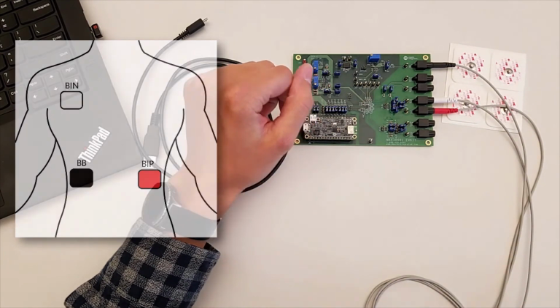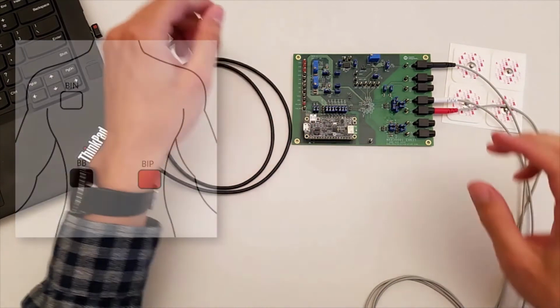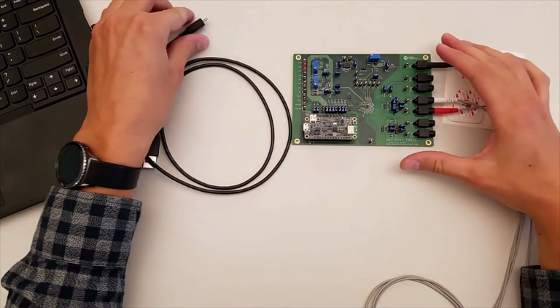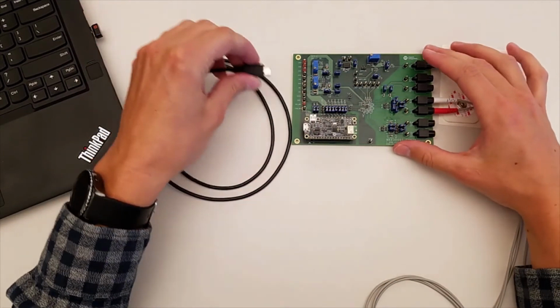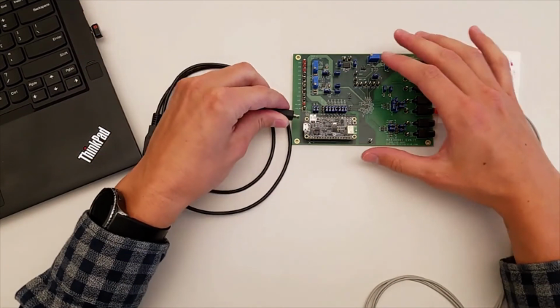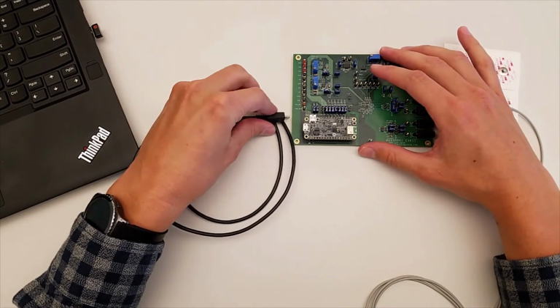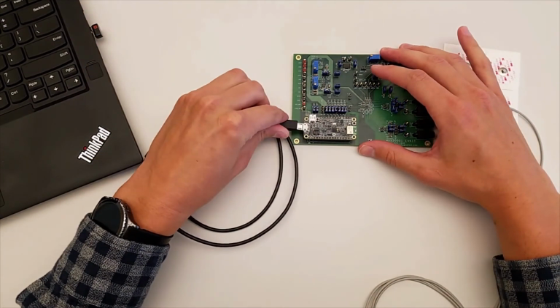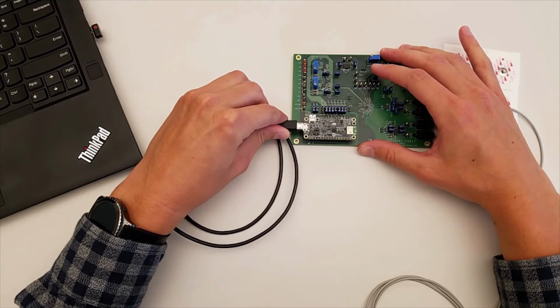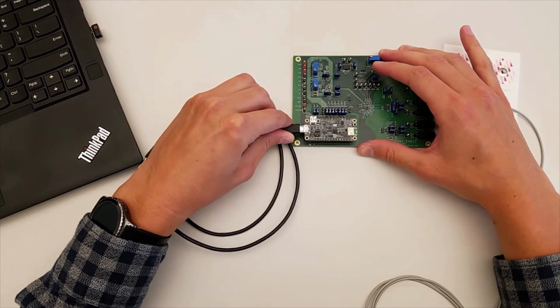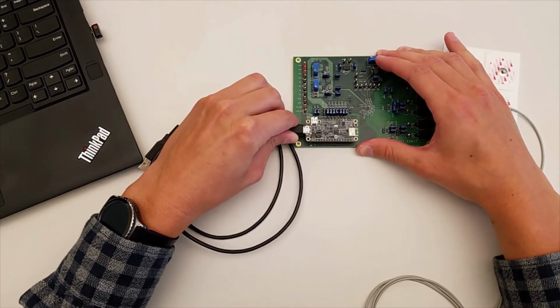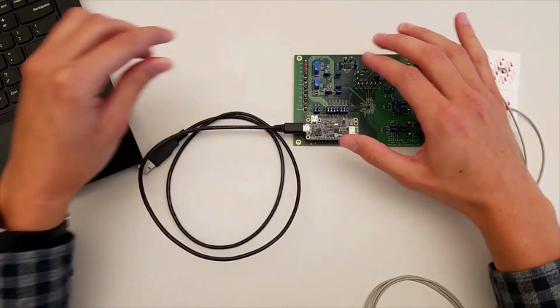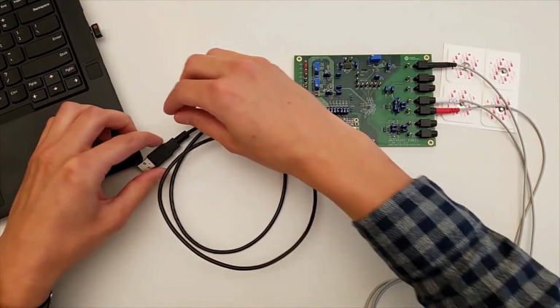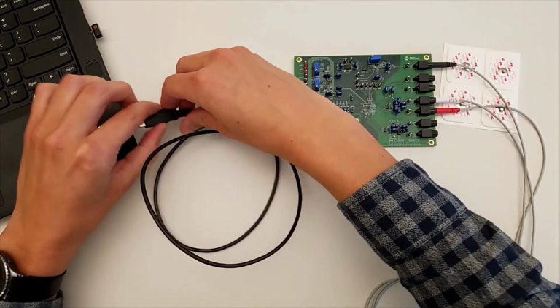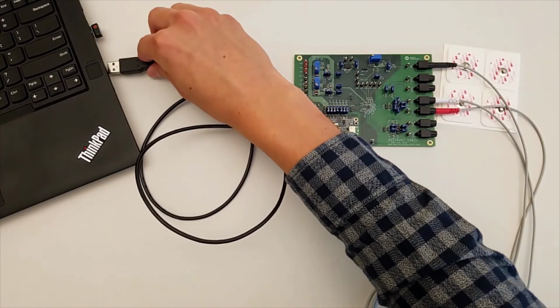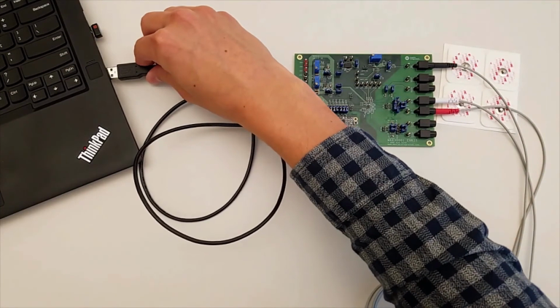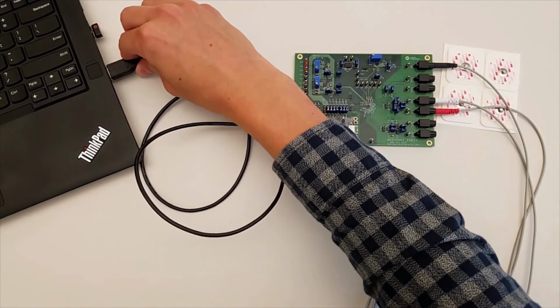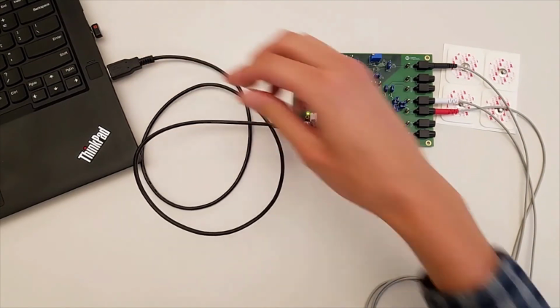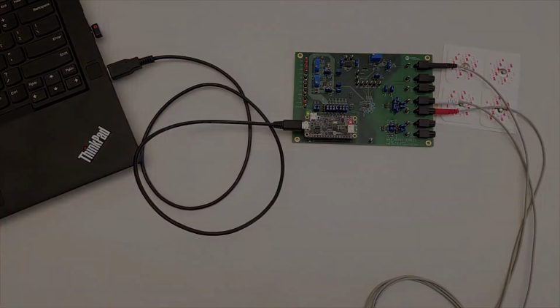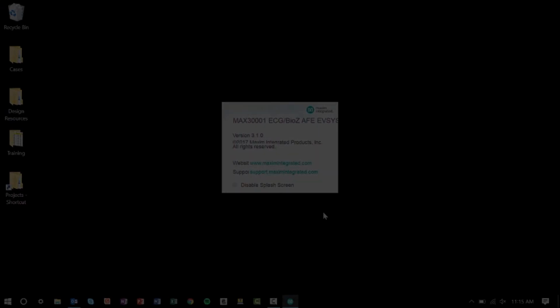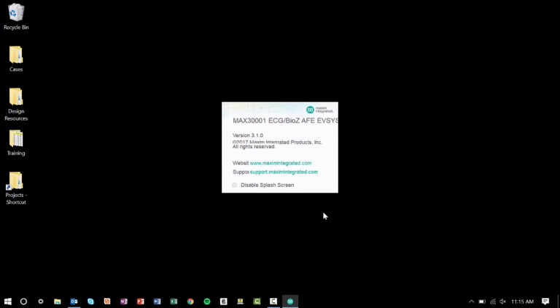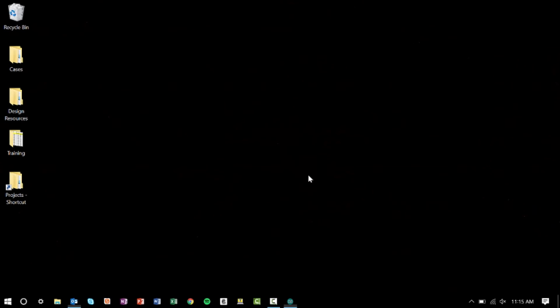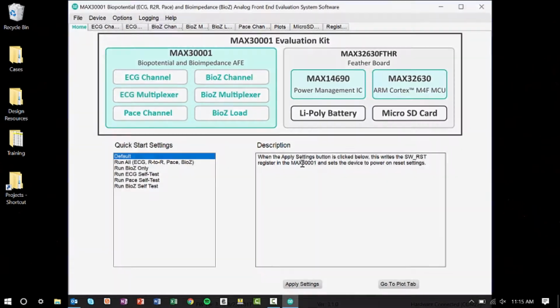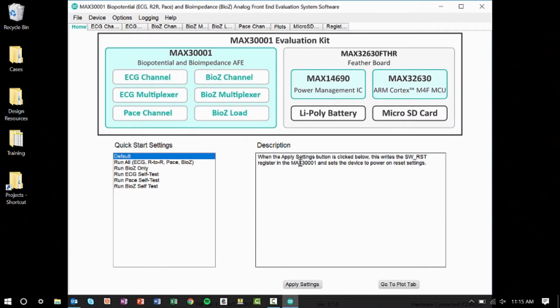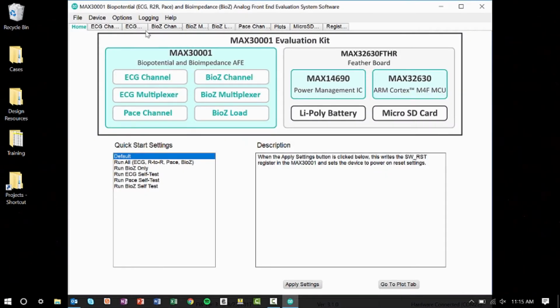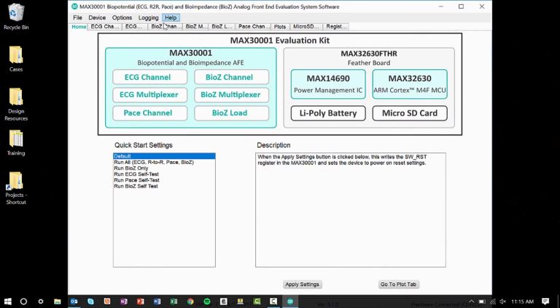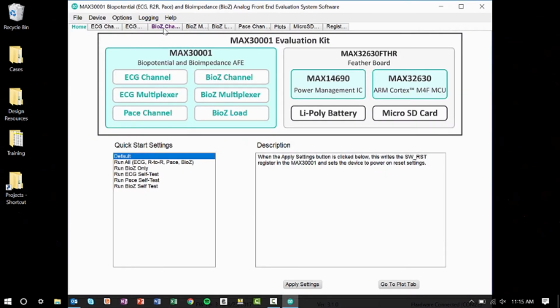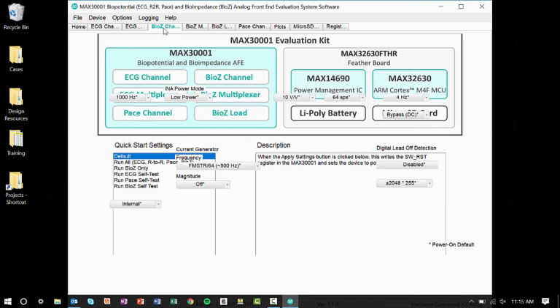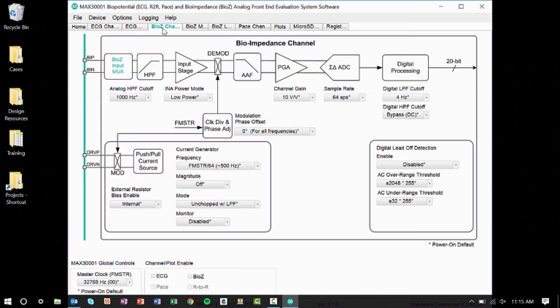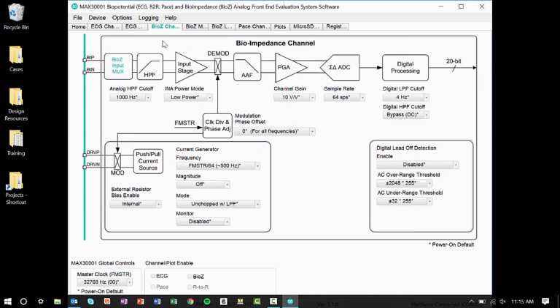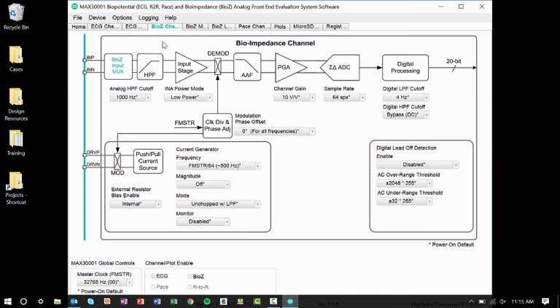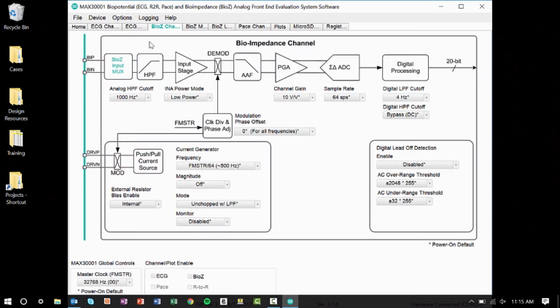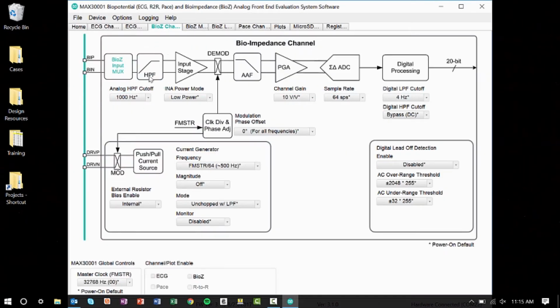Lastly, connect the micro USB cable to the microcontroller on board and to your PC. Open the GUI and head to the BioZ channel tab, which visually sets the control registers.